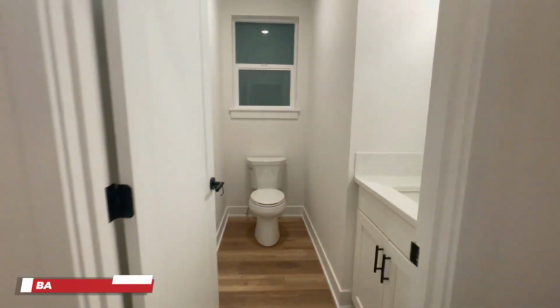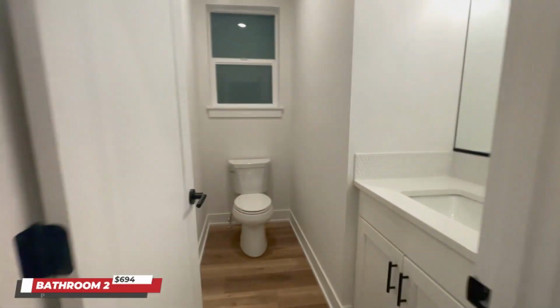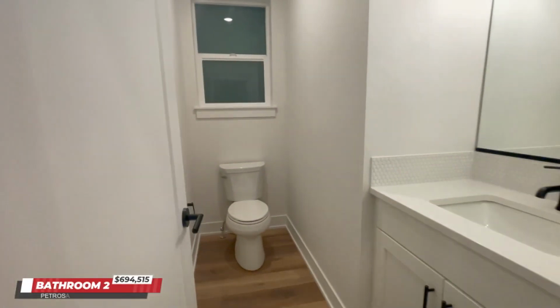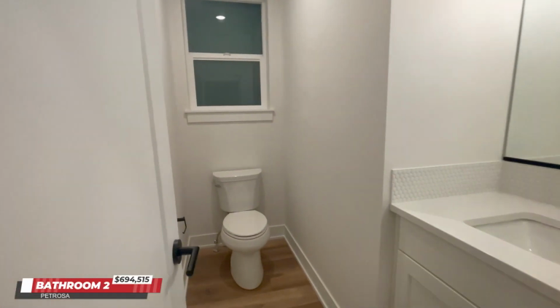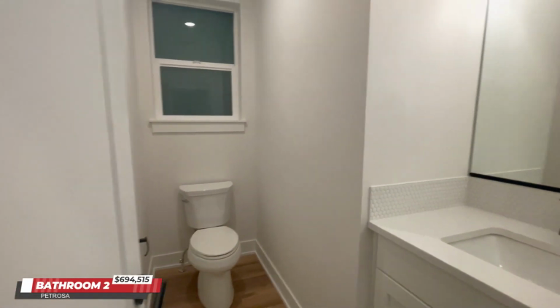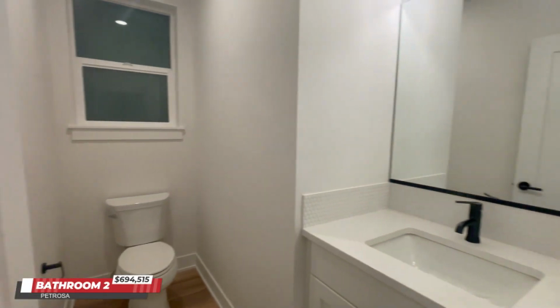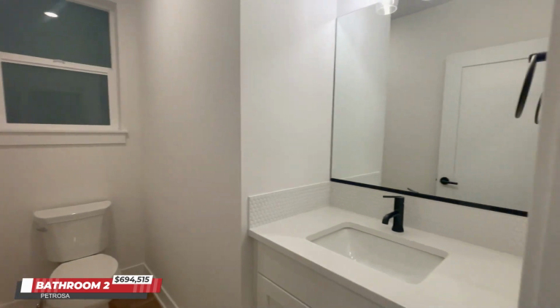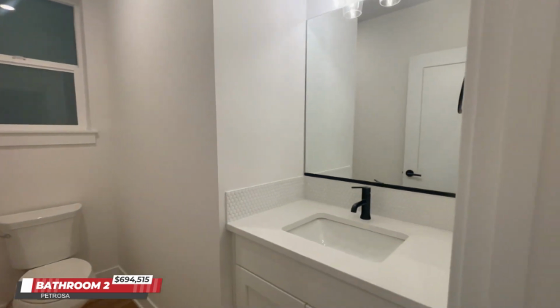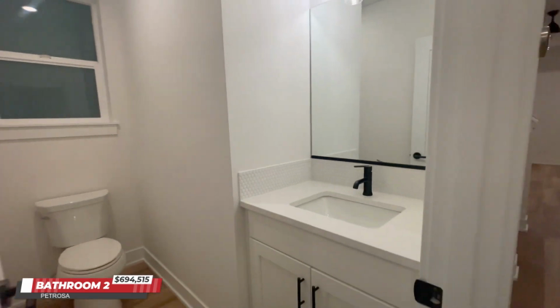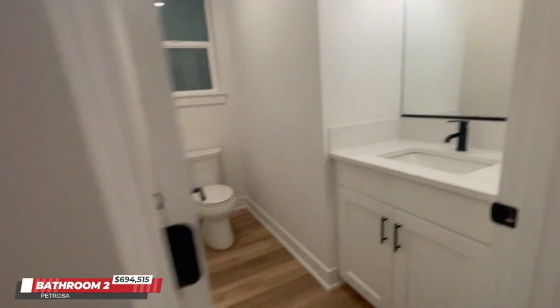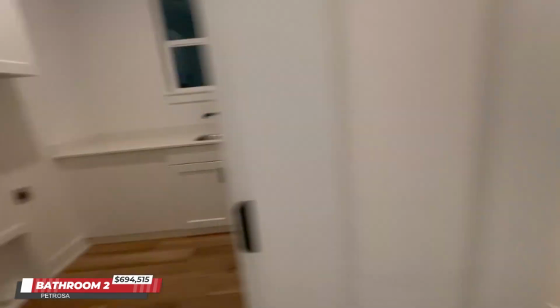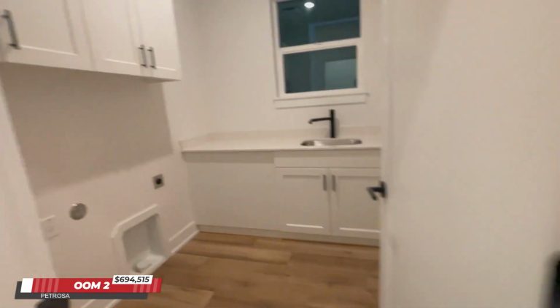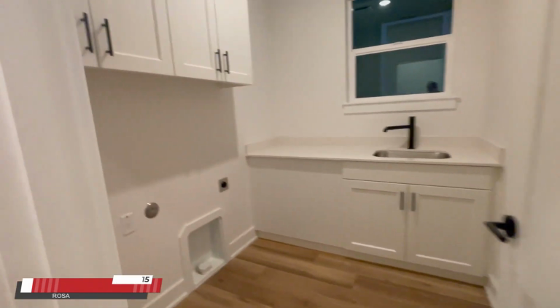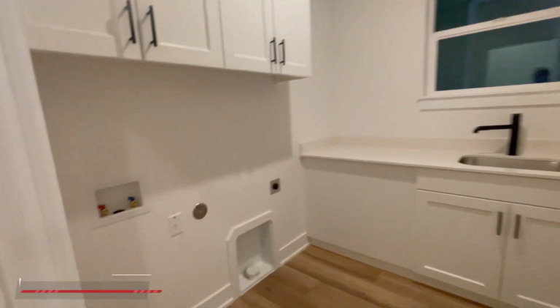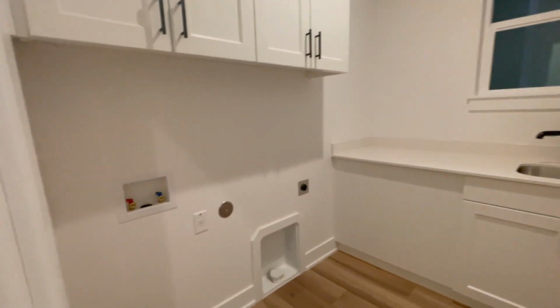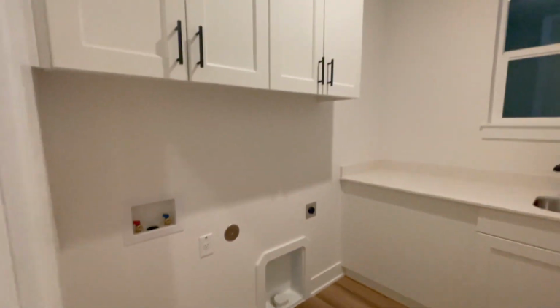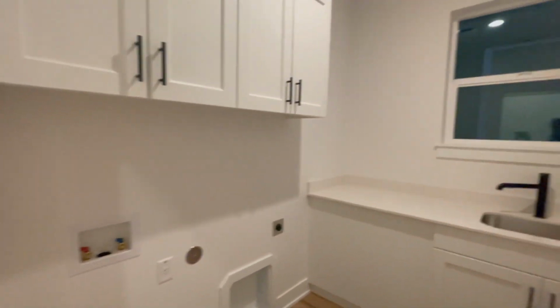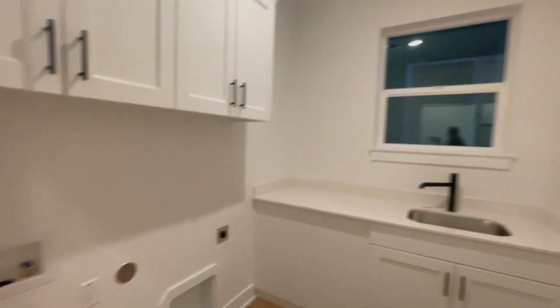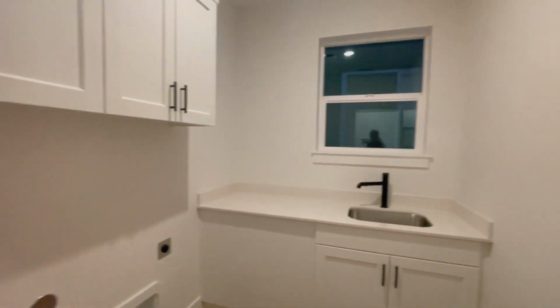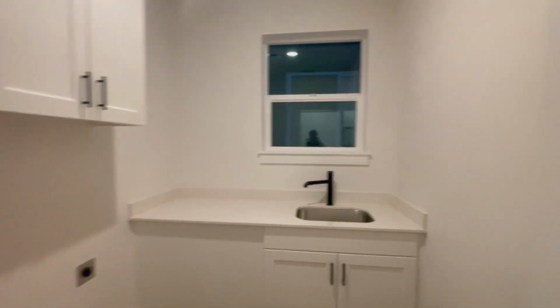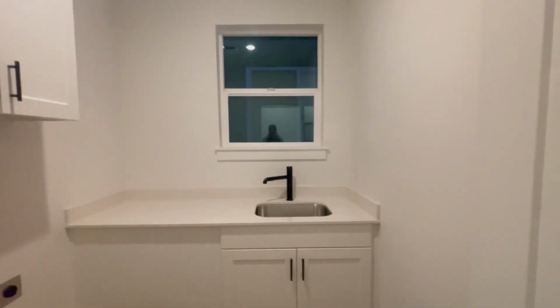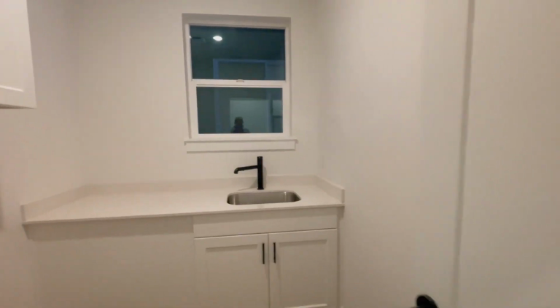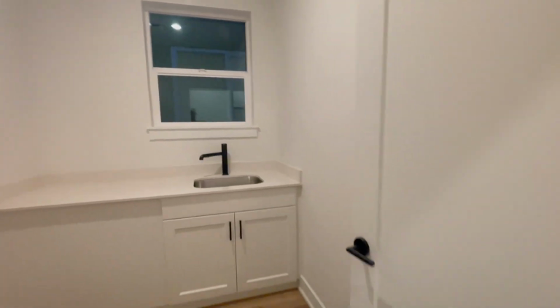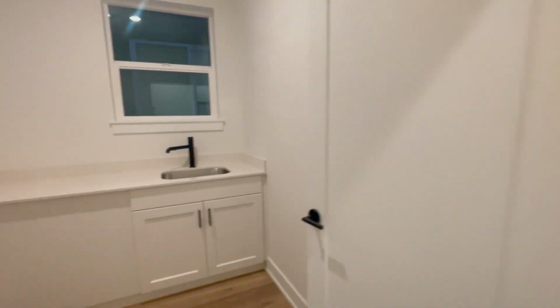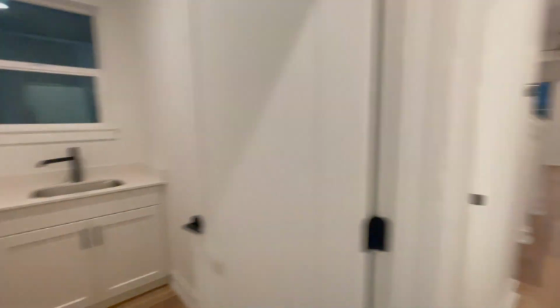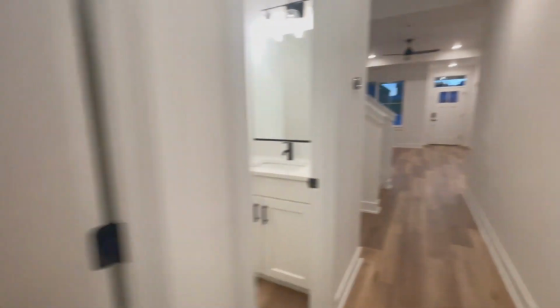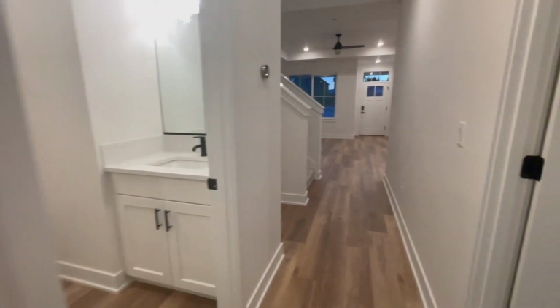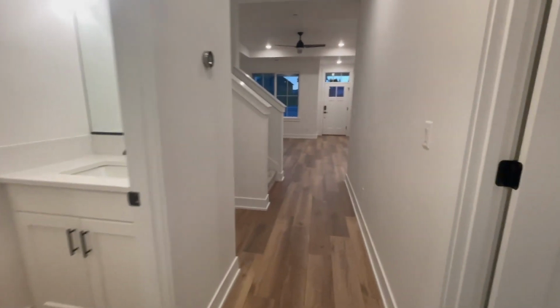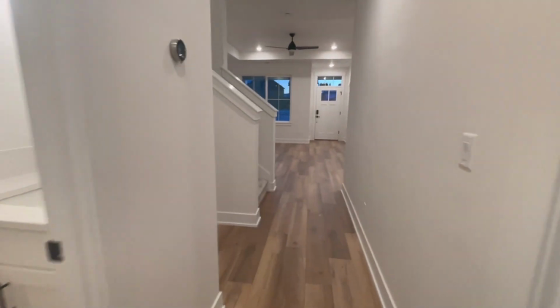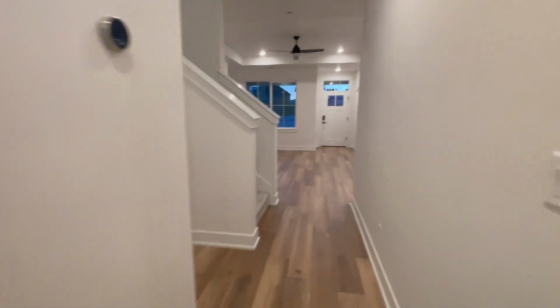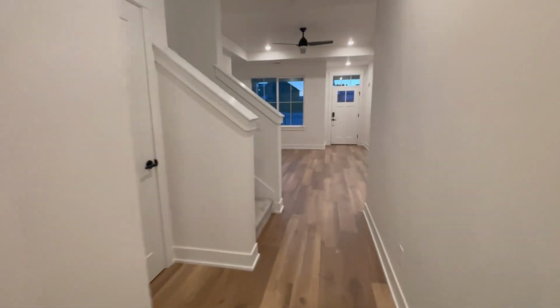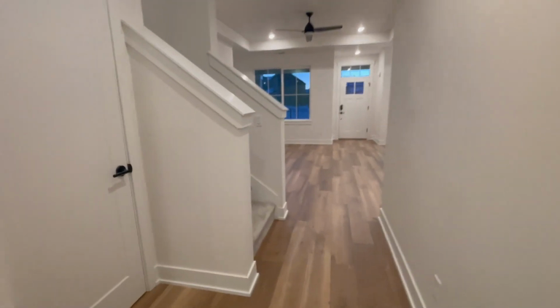Downstairs guest bathroom. Awesome little laundry room. The folks have appliances being delivered in a couple days. Let's check out the upstairs.